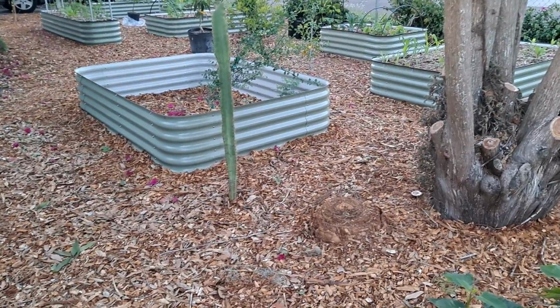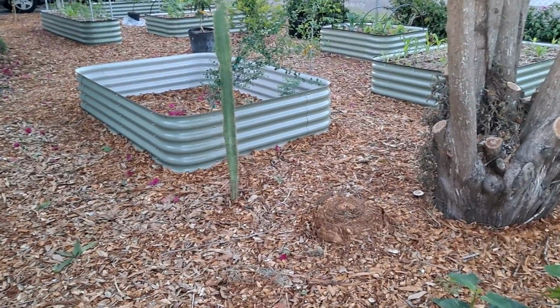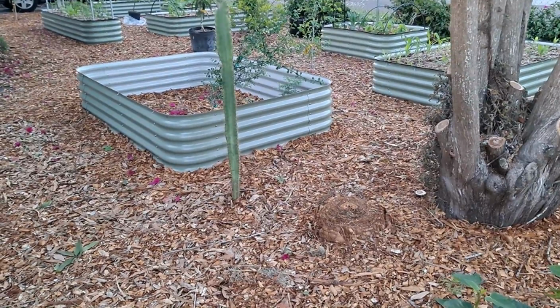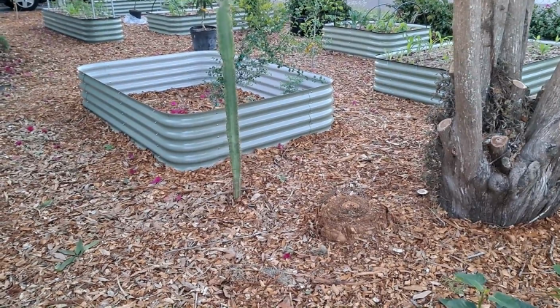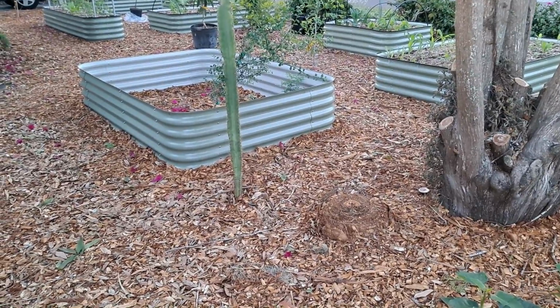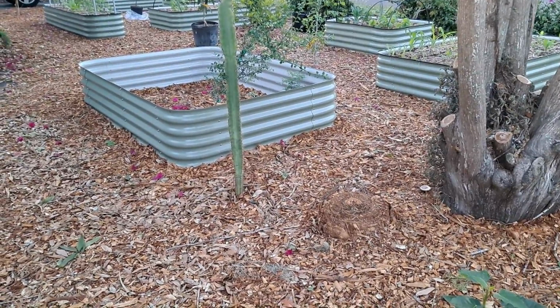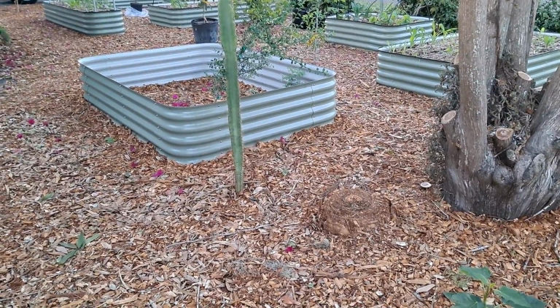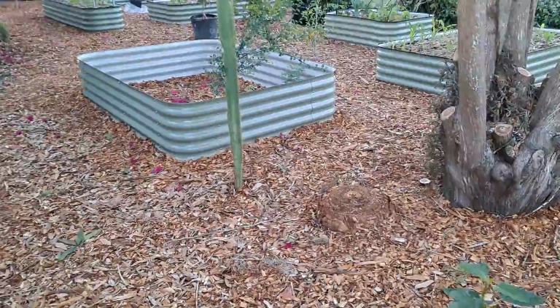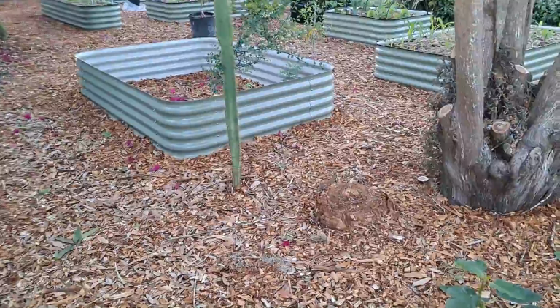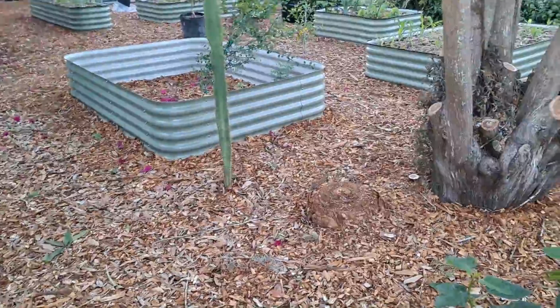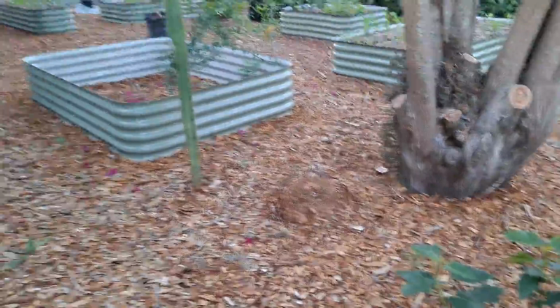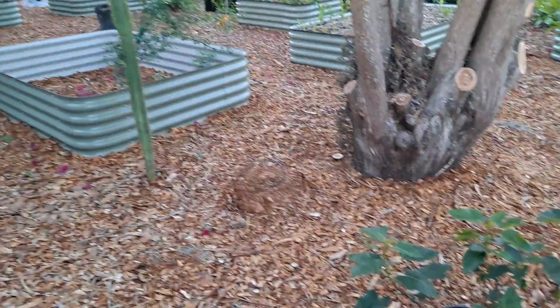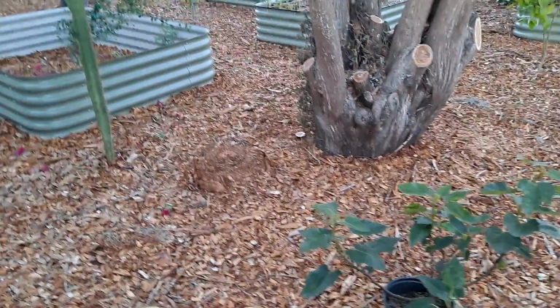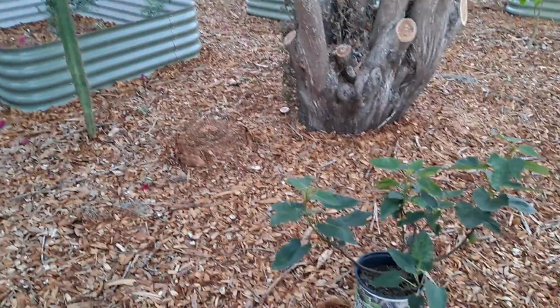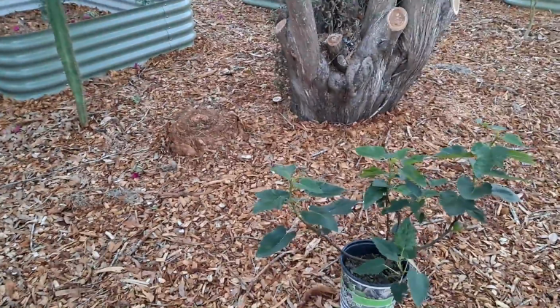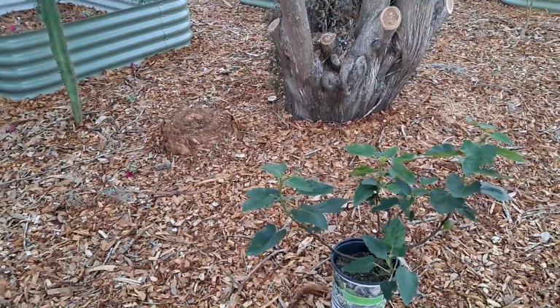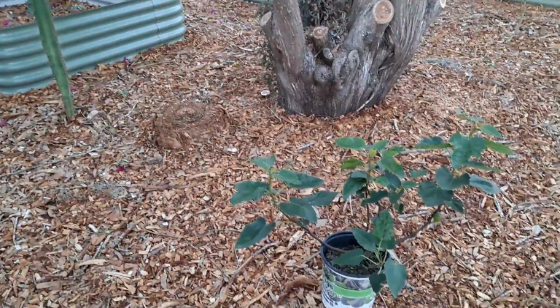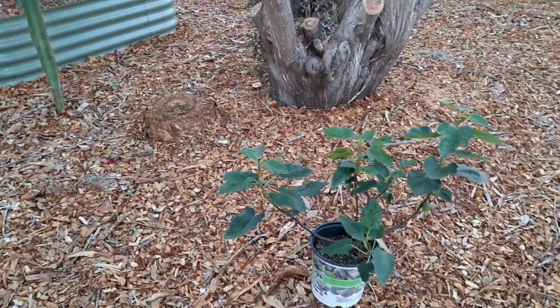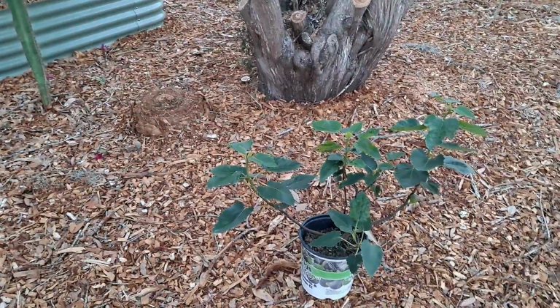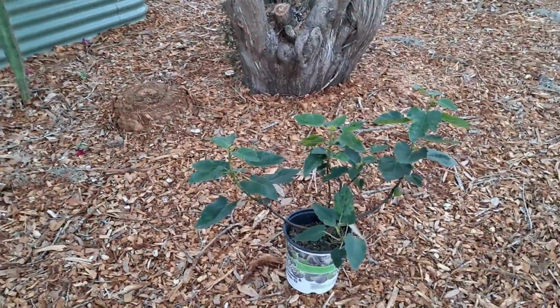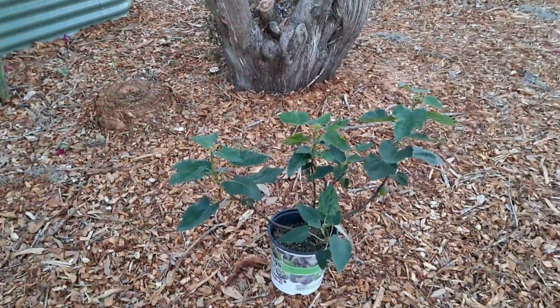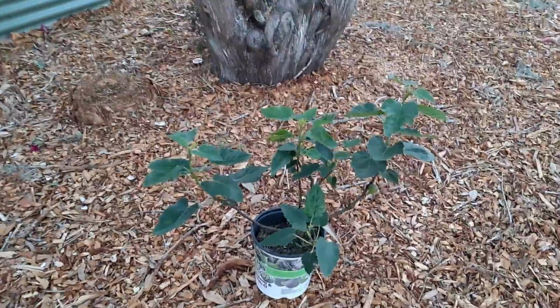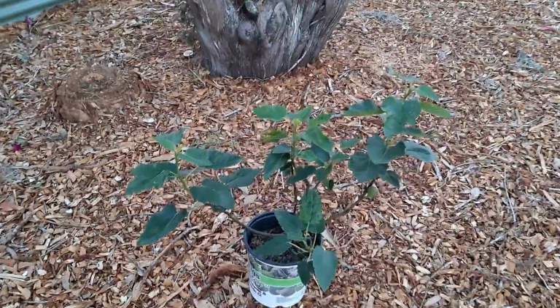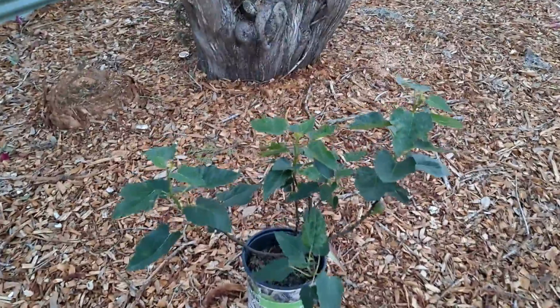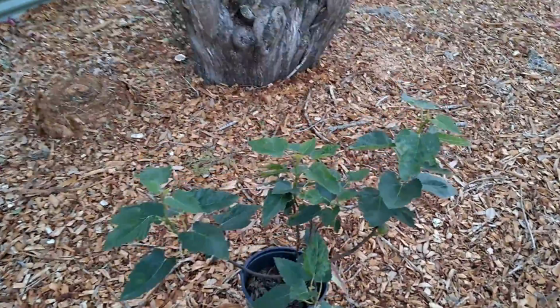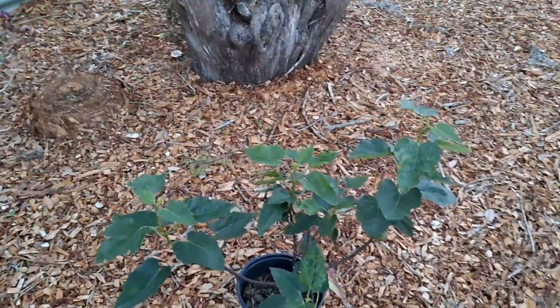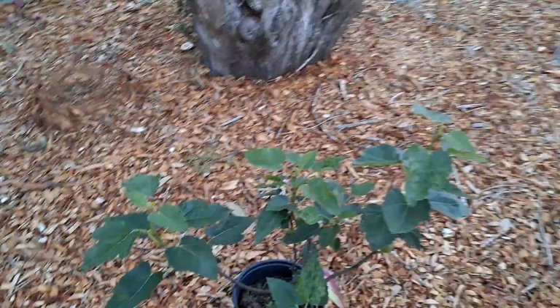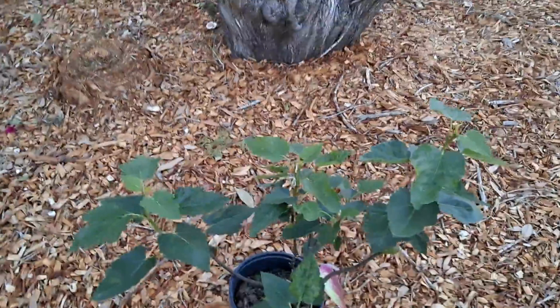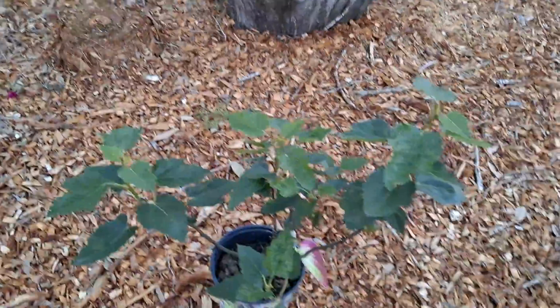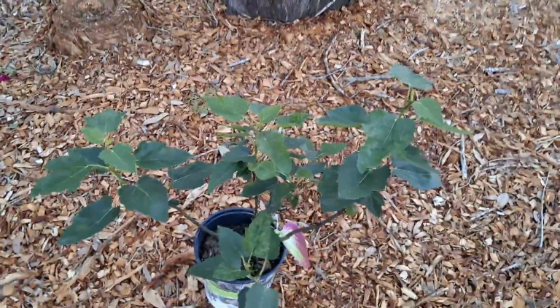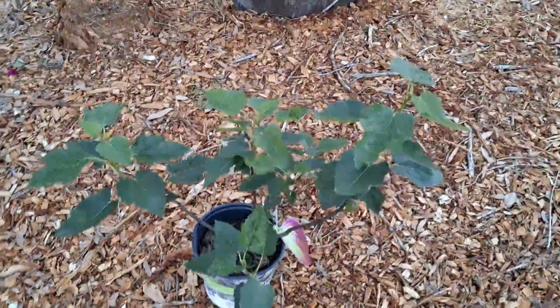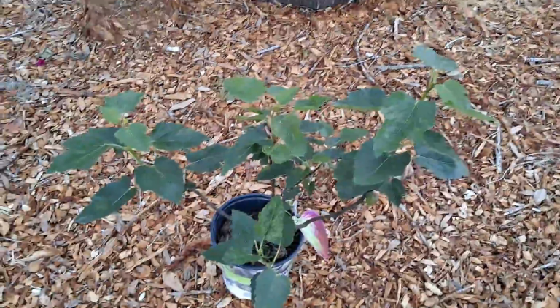Today is Sunday, April 10th, 2022. Here's what our garden looks like — I think this is week nine since we built the food forest. We added a fig to the garden this week.